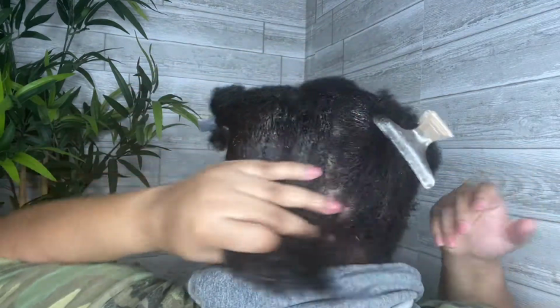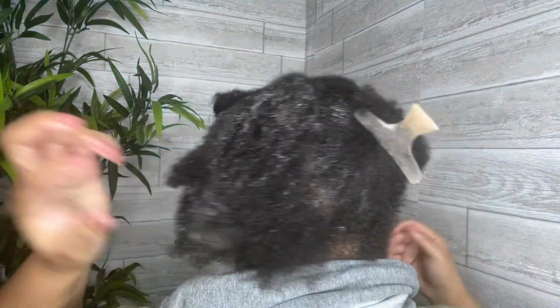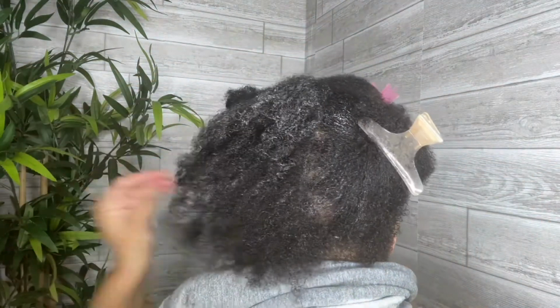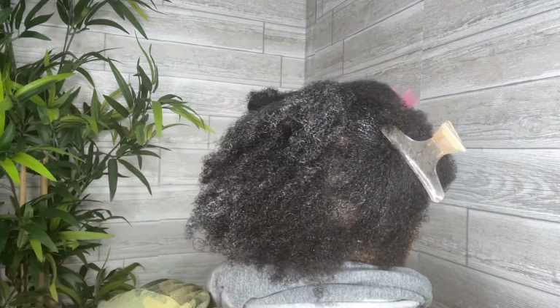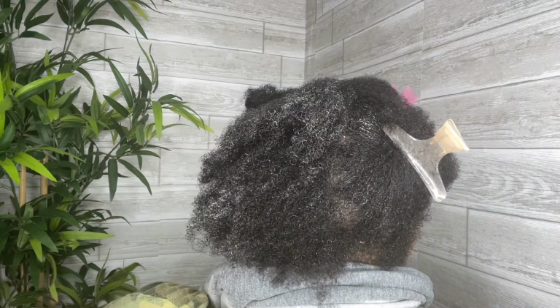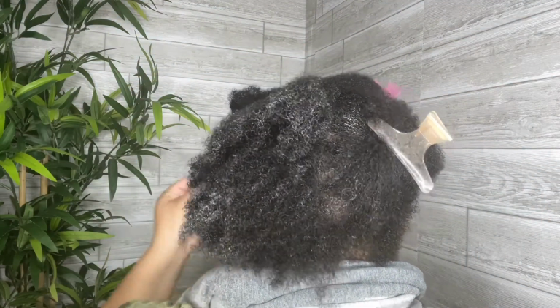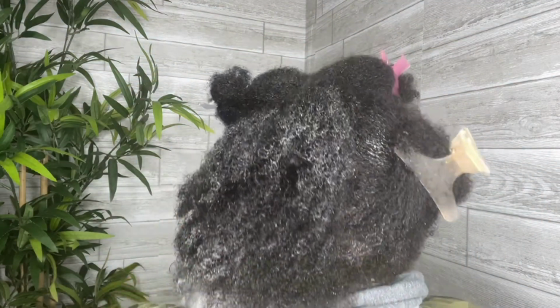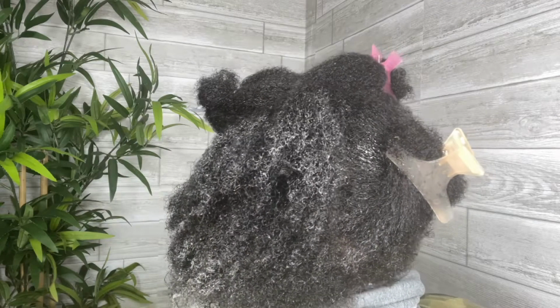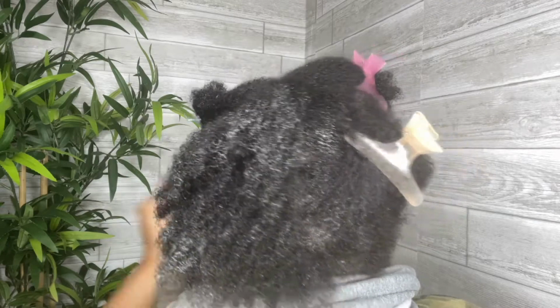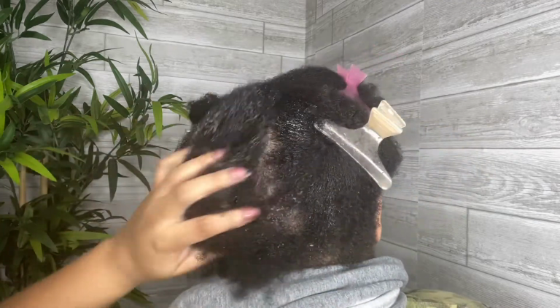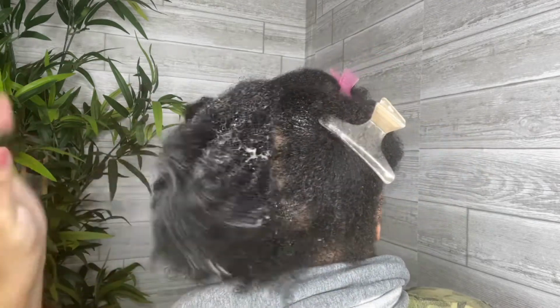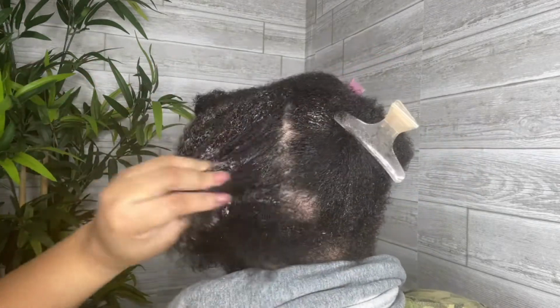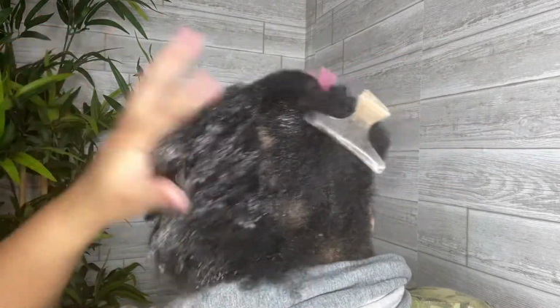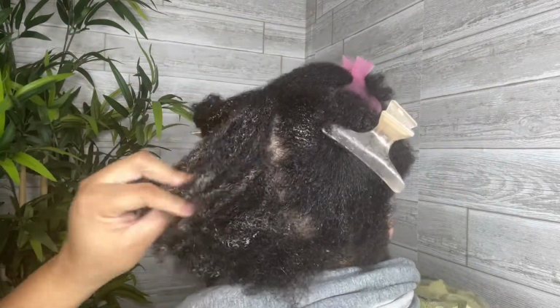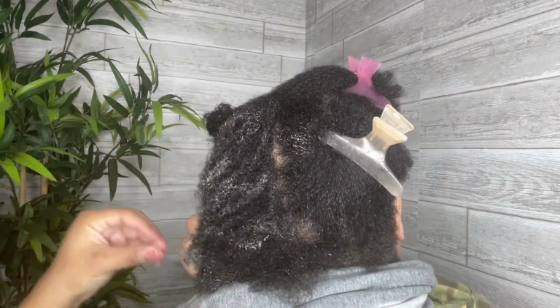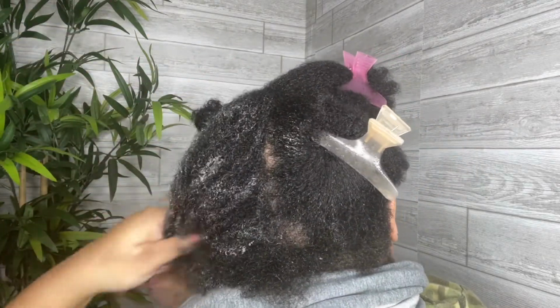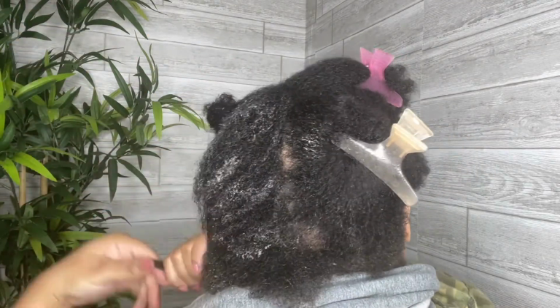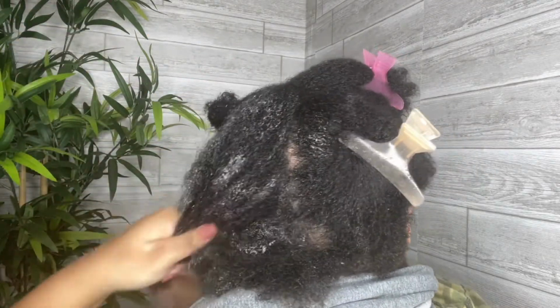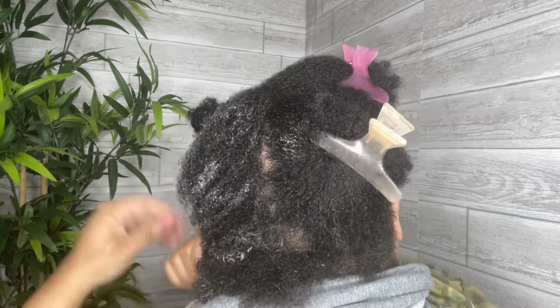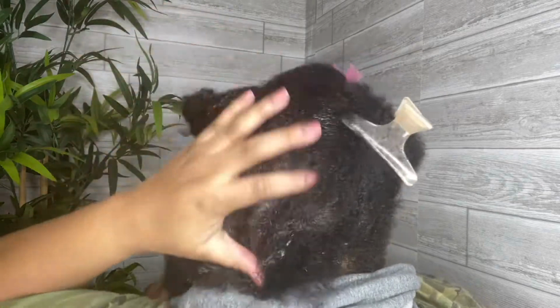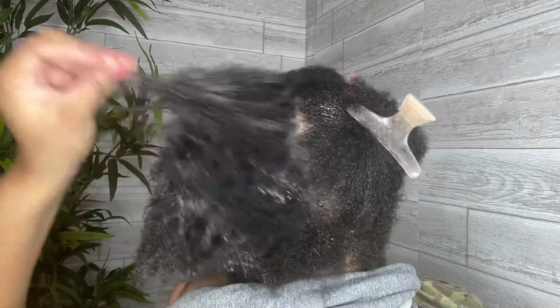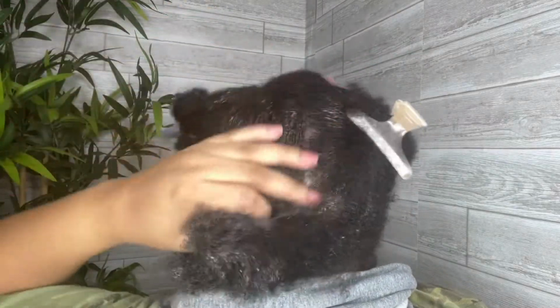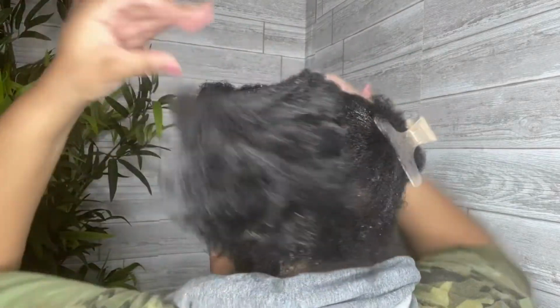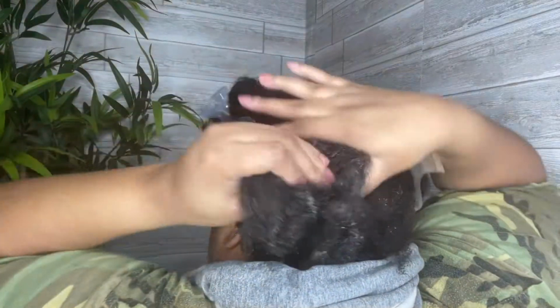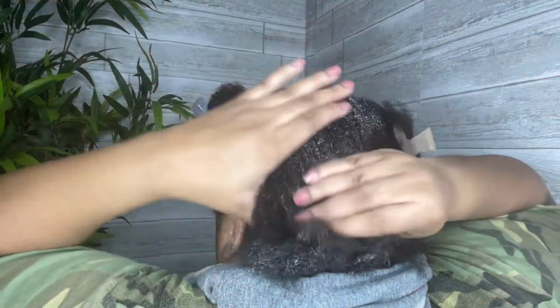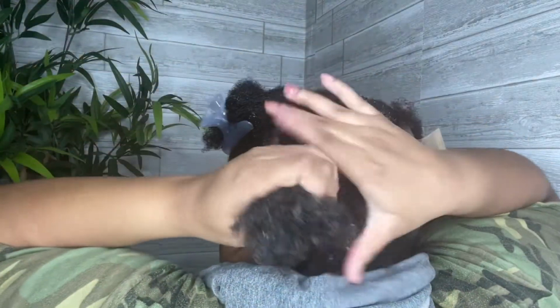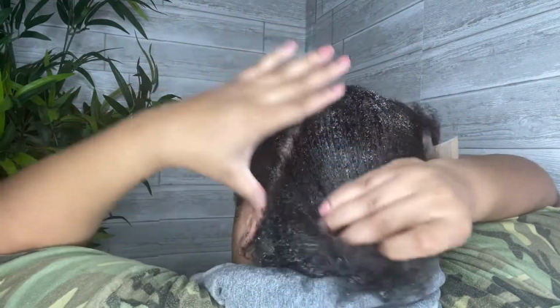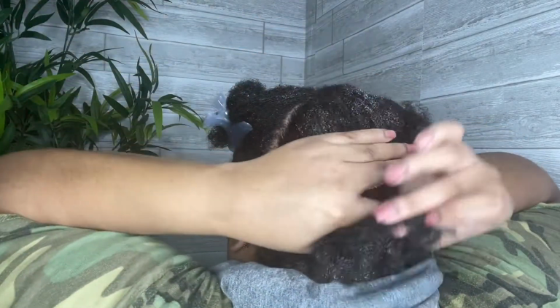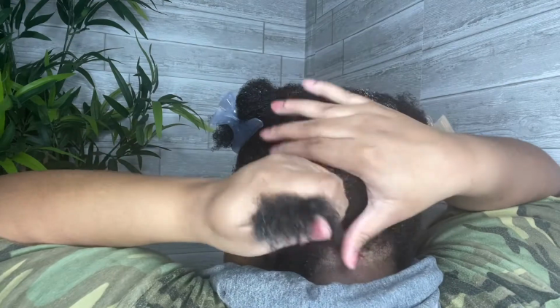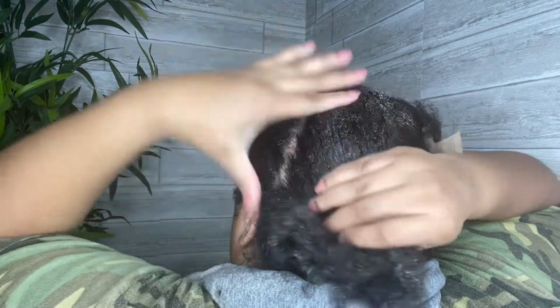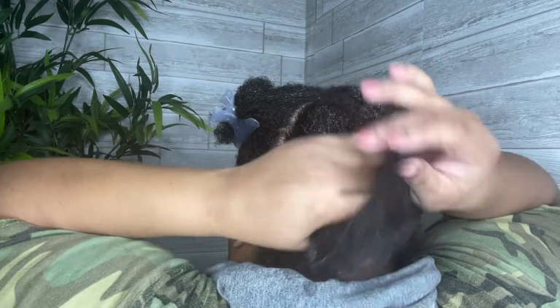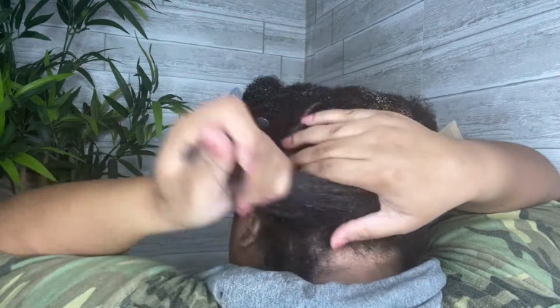While using it, the conditioner stayed in the jelly-like texture. Because of that, the product sat on top of my hair and didn't absorb into my hair strands. I did notice that some of the moisture came back to my curls after using the conditioner.